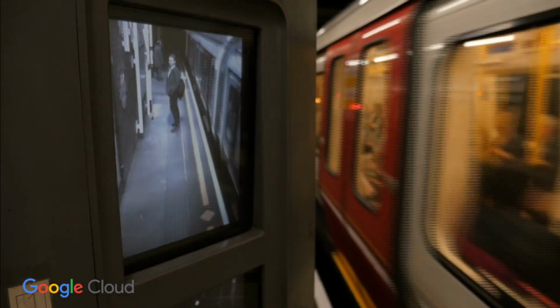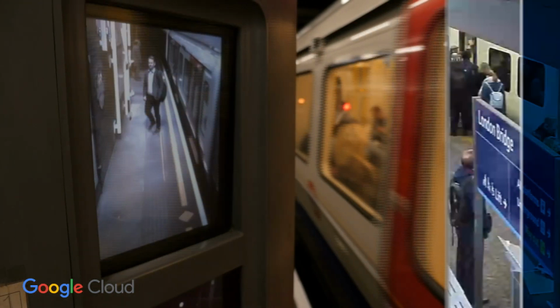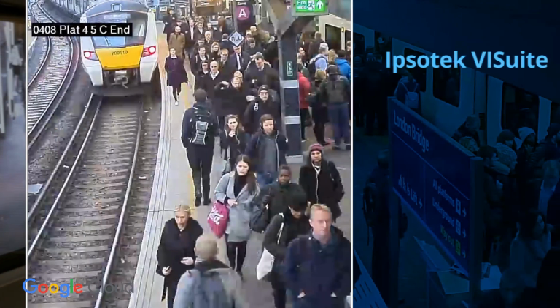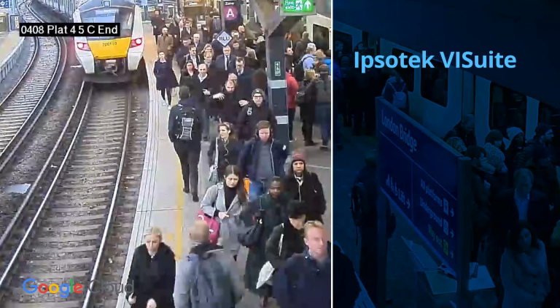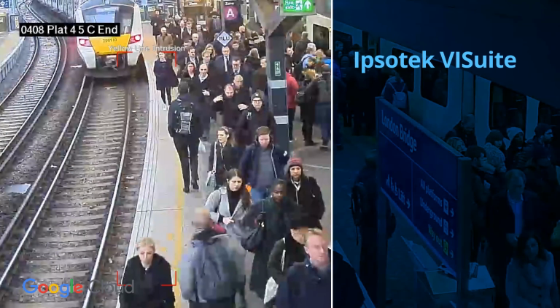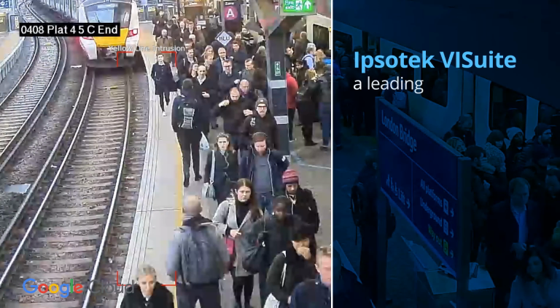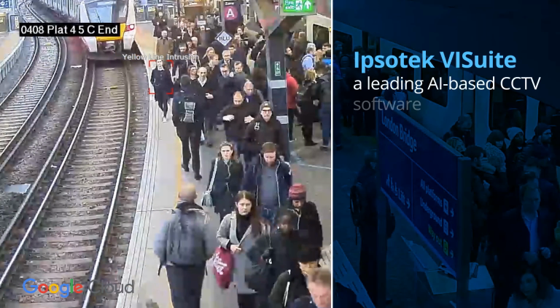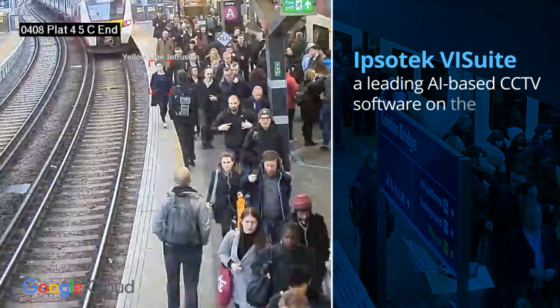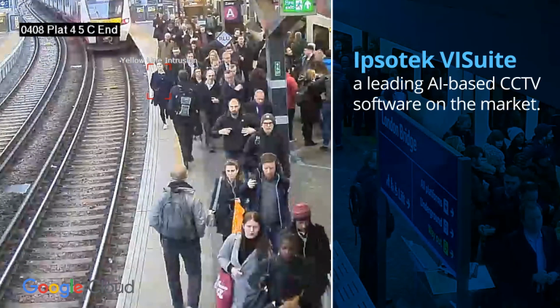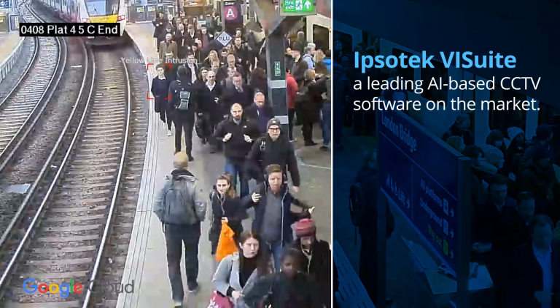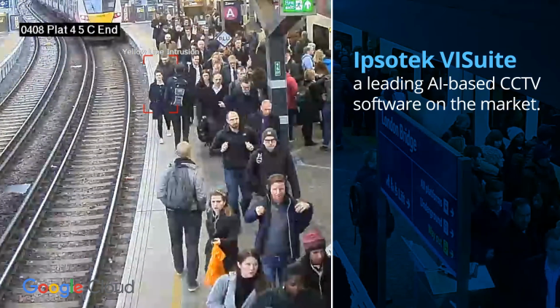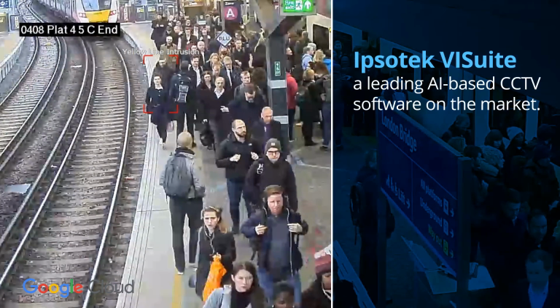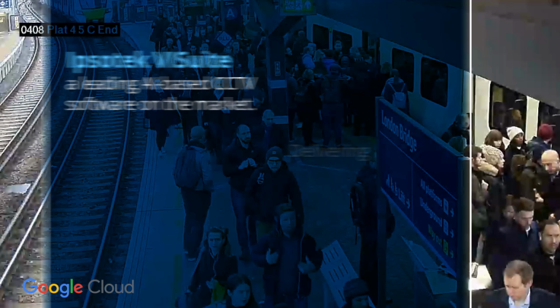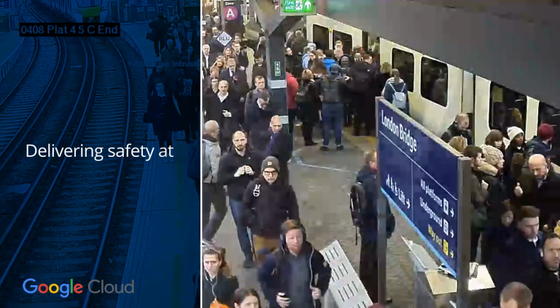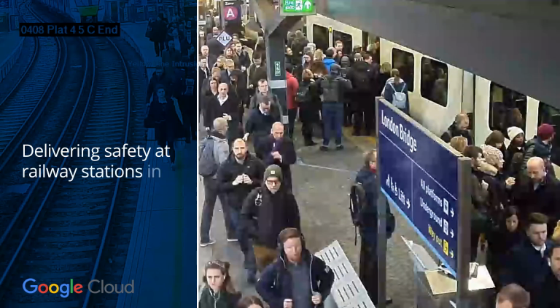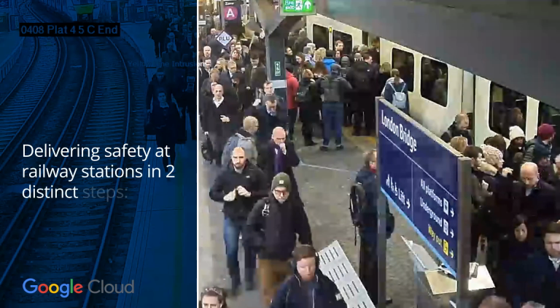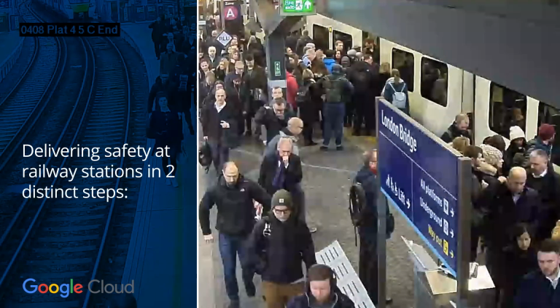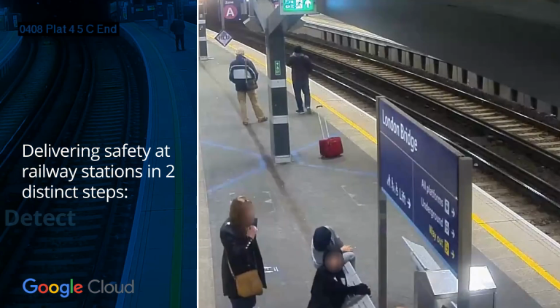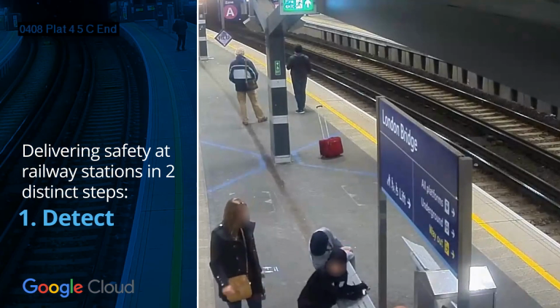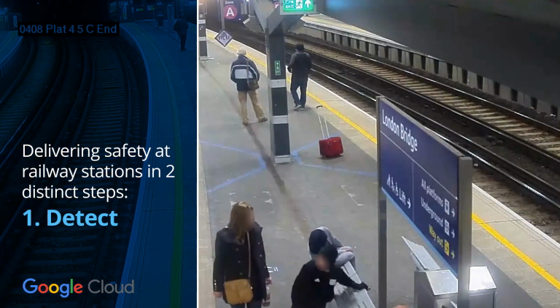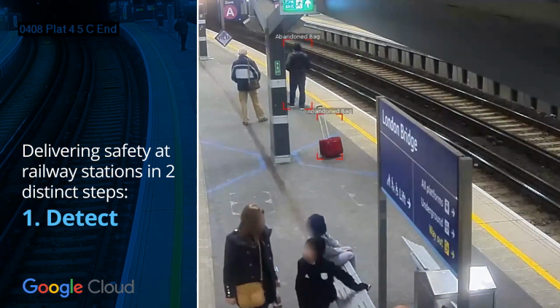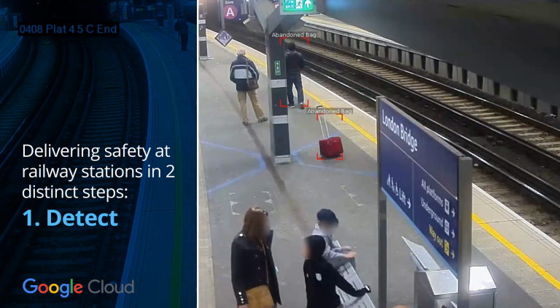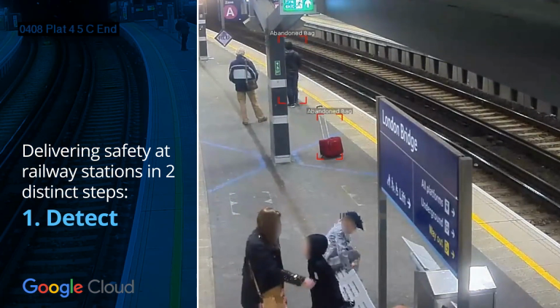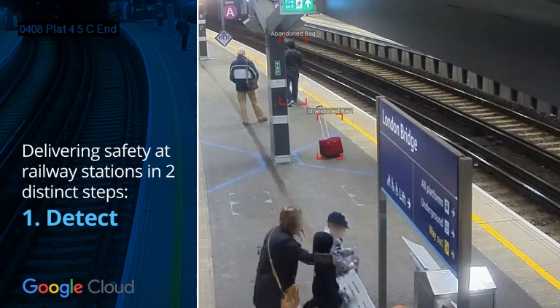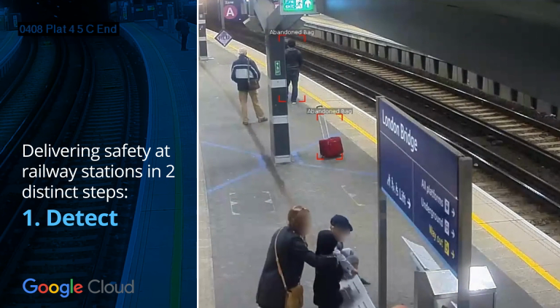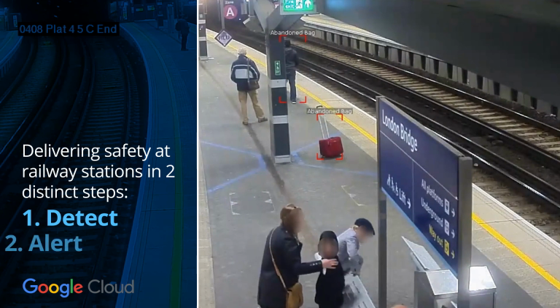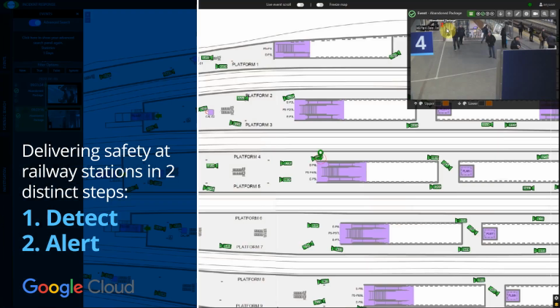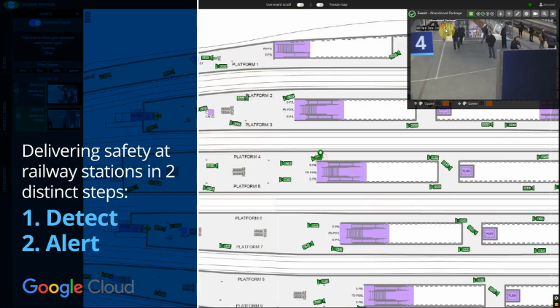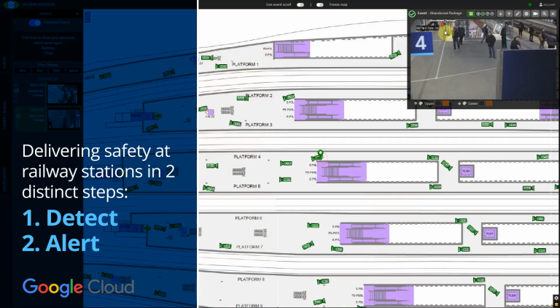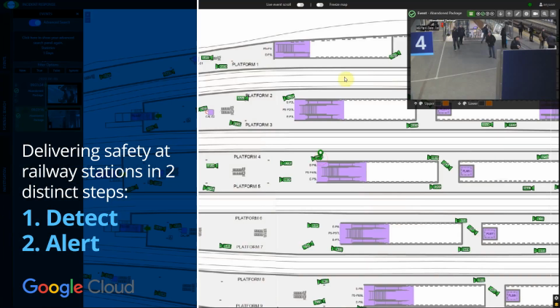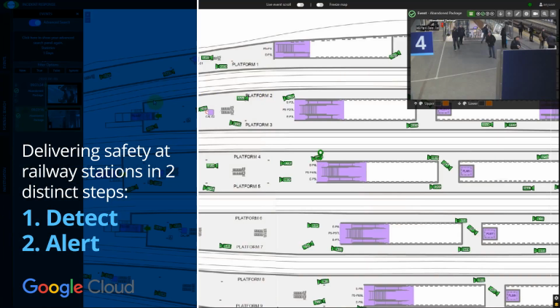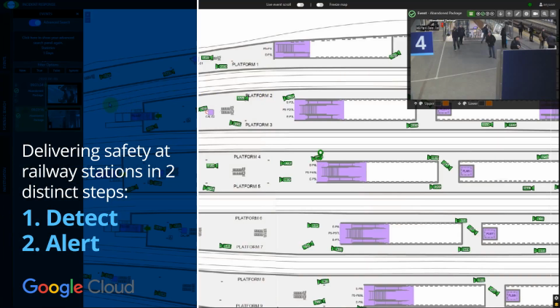The Ipsotec VI Suite is an AI-based CCTV software that does this in just two simple steps. It detects people on the tracks or in forbidden areas, triggering an alert to the control room to take the necessary actions.